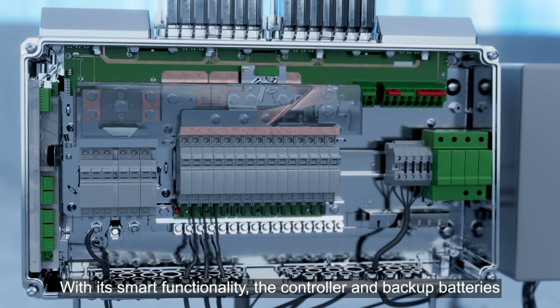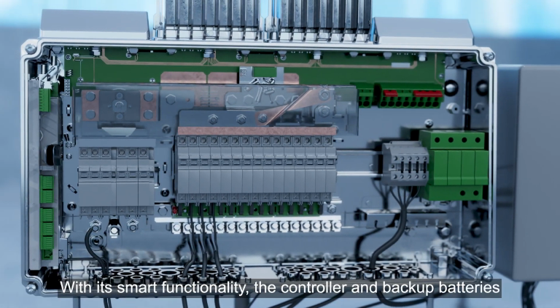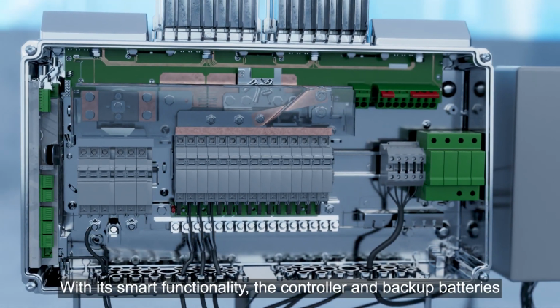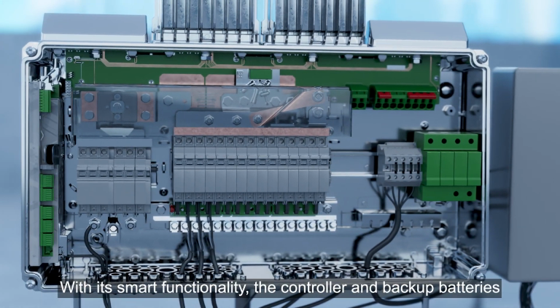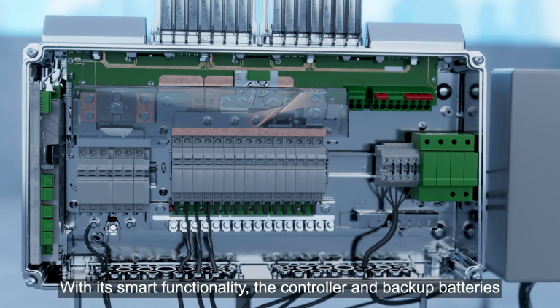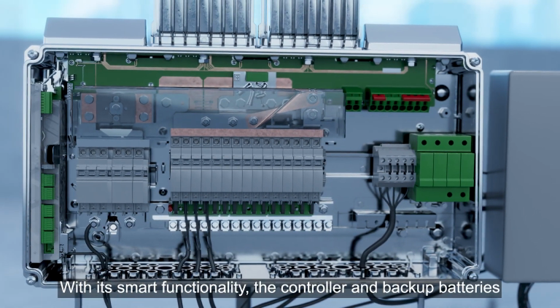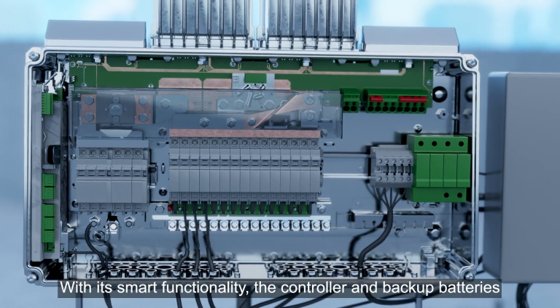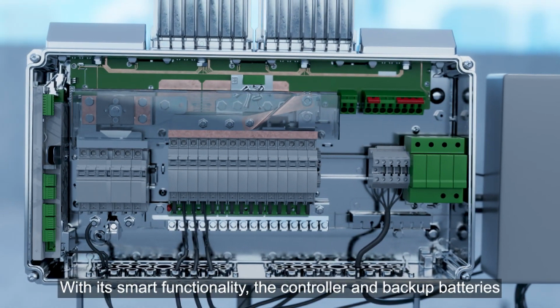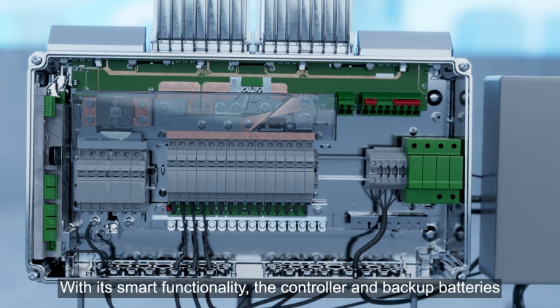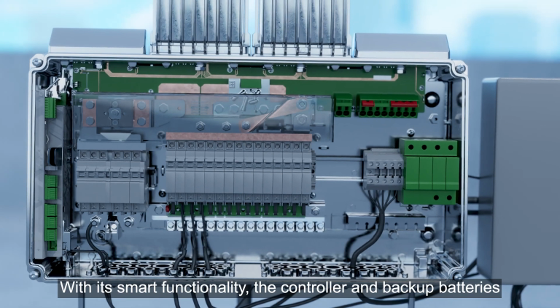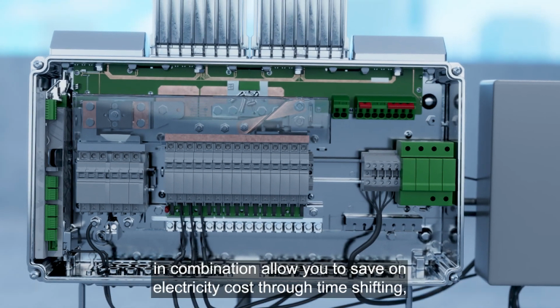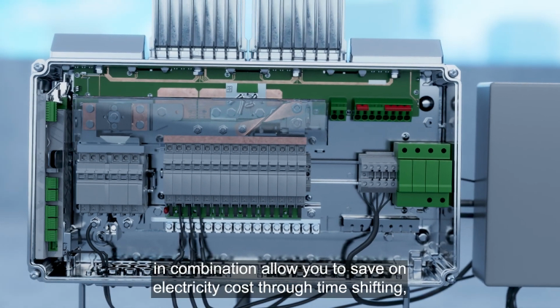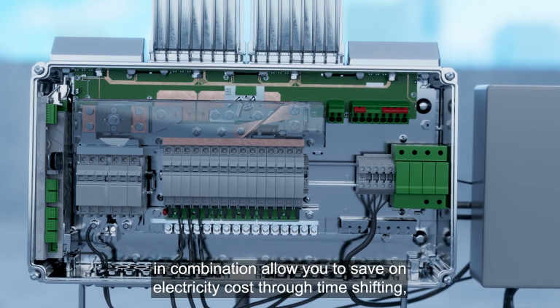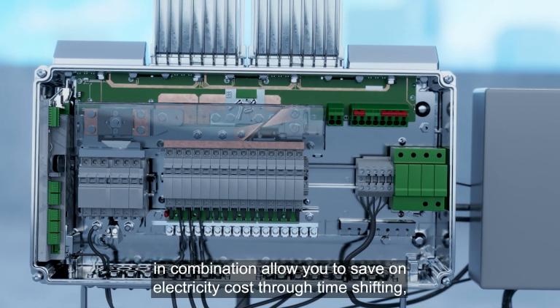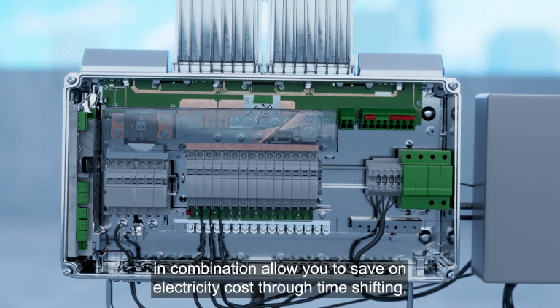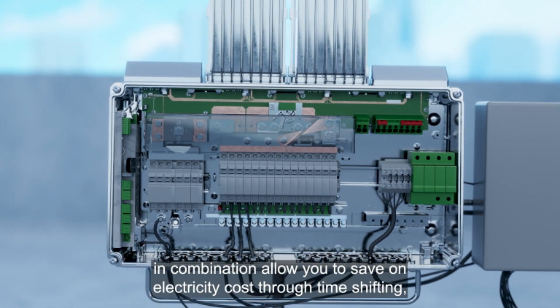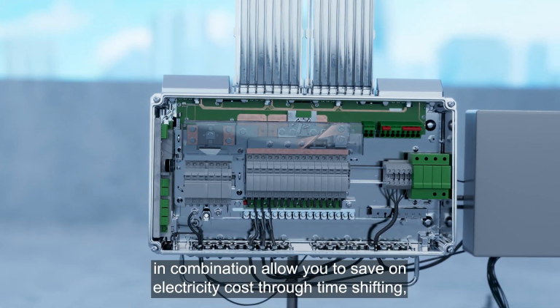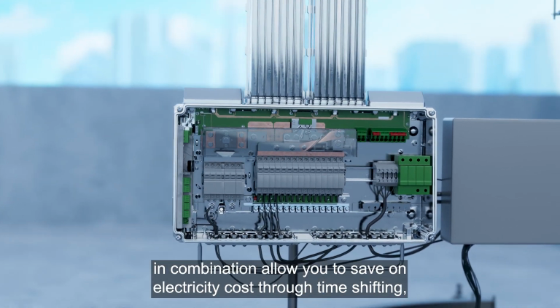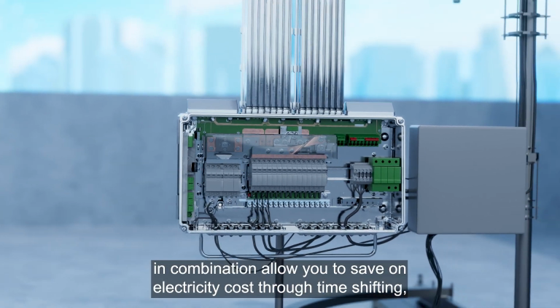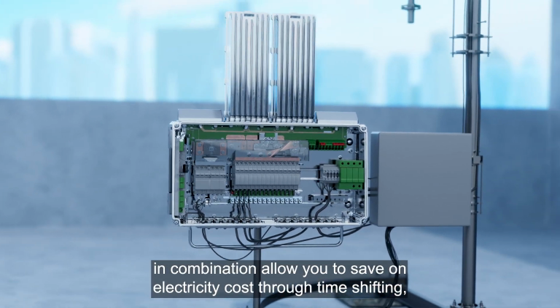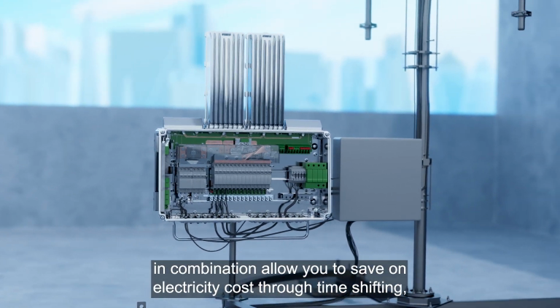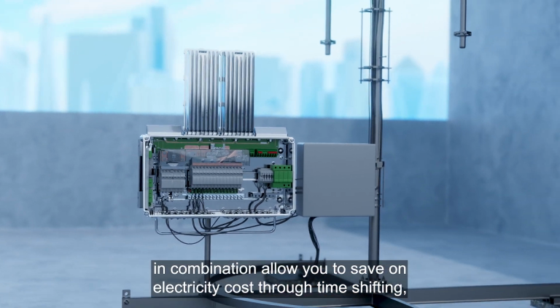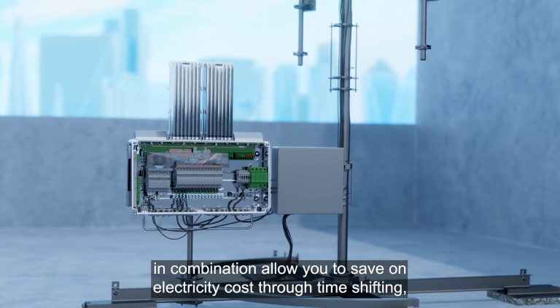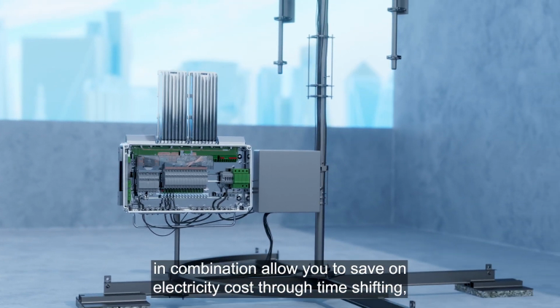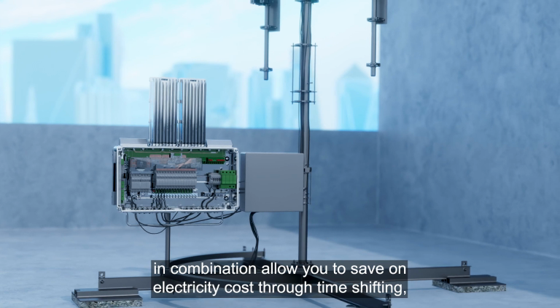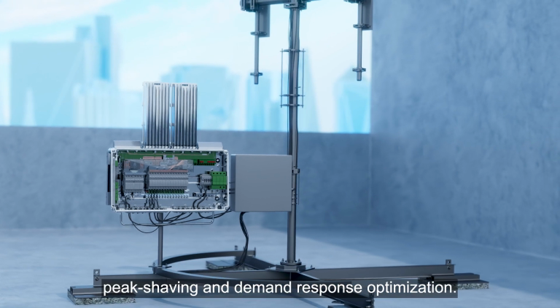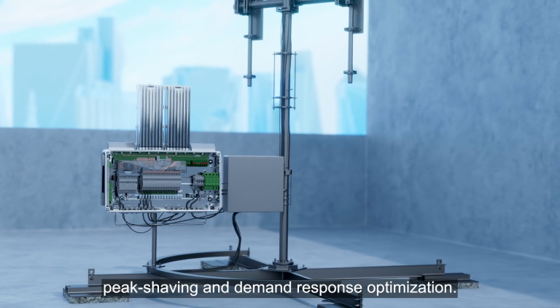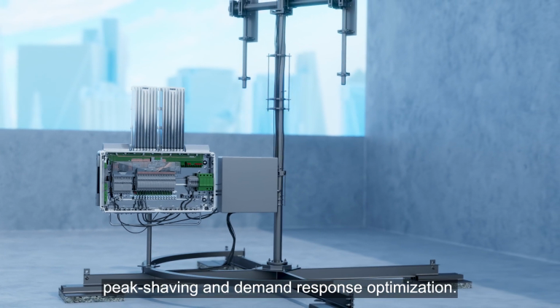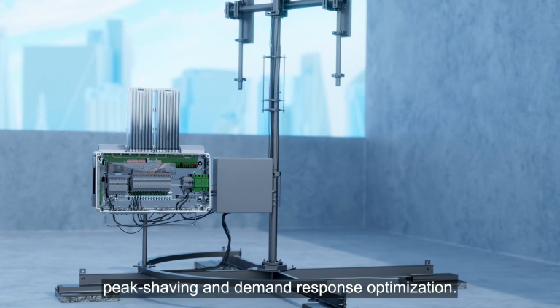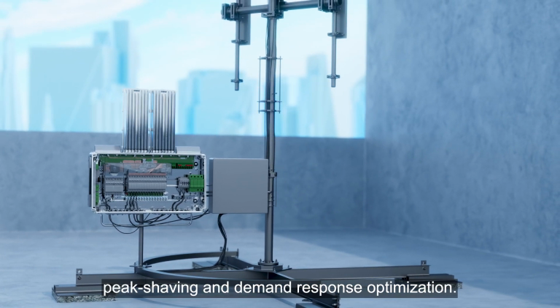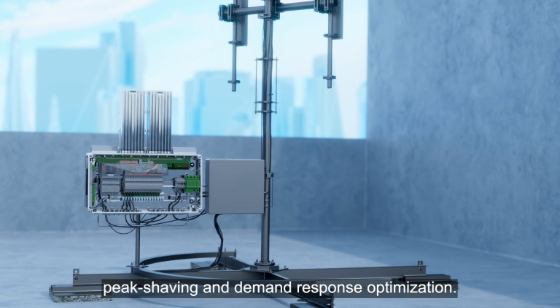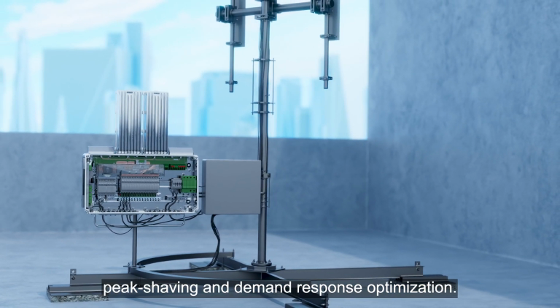With its smart functionality, the controller and backup batteries in combination allow you to save on electricity cost through time shifting, peak shaving and demand response optimization.